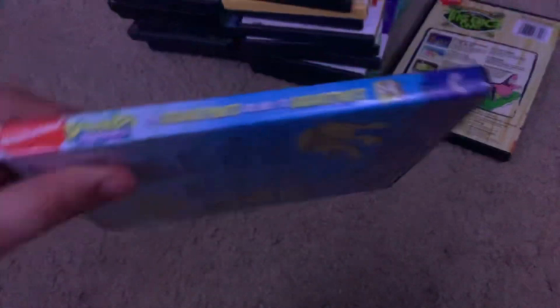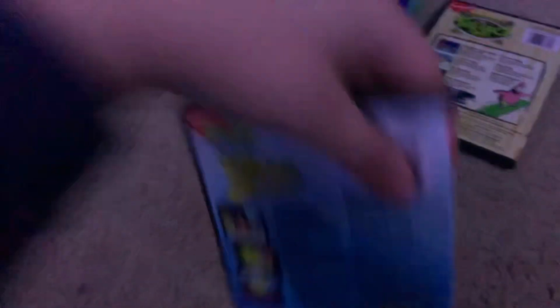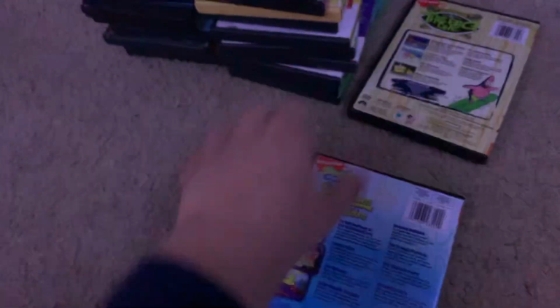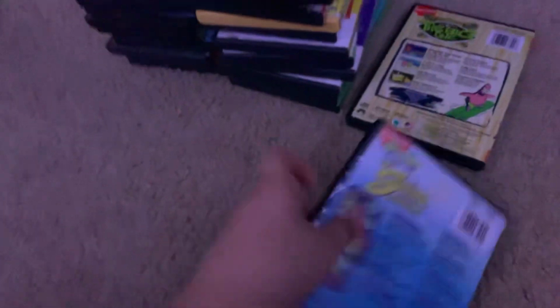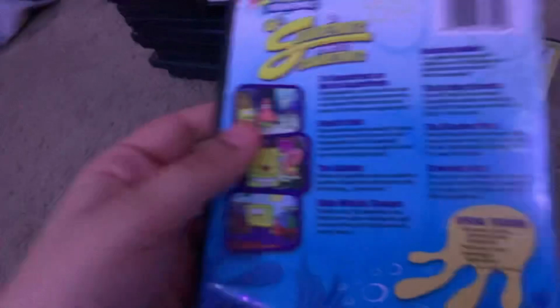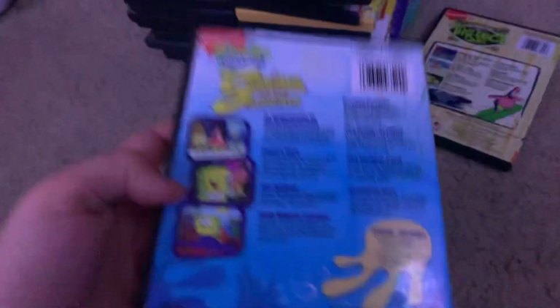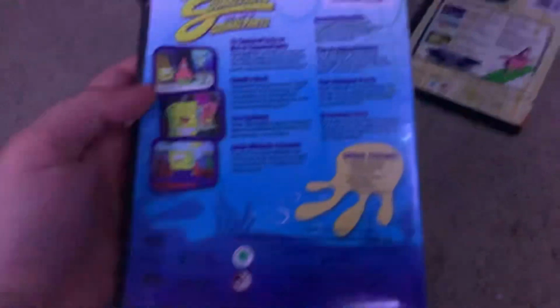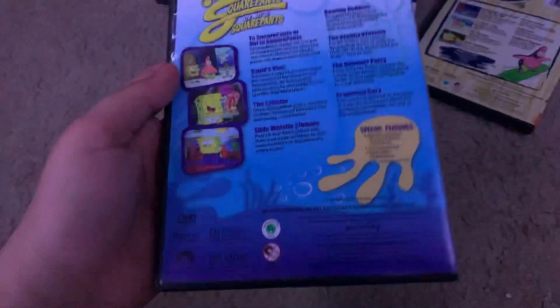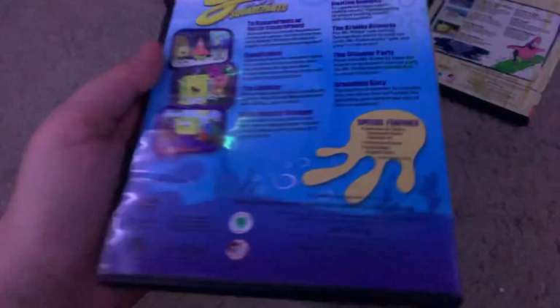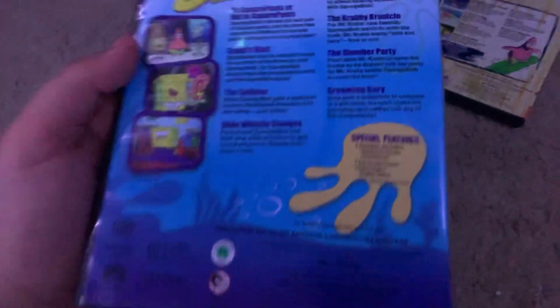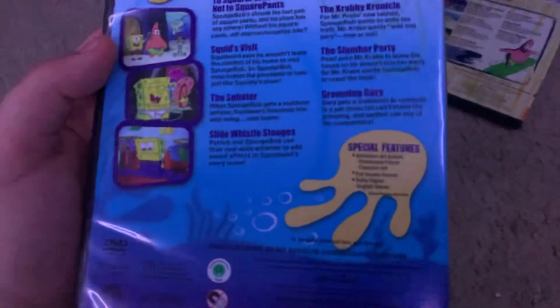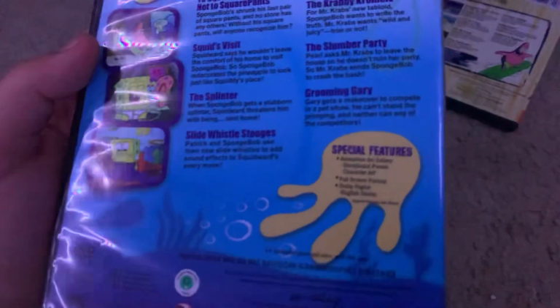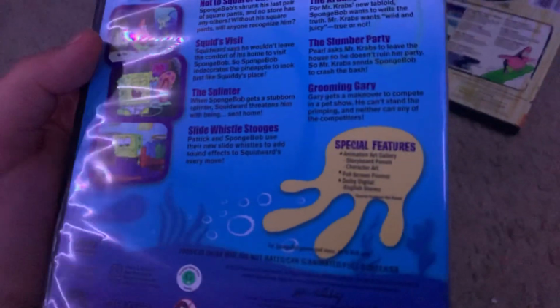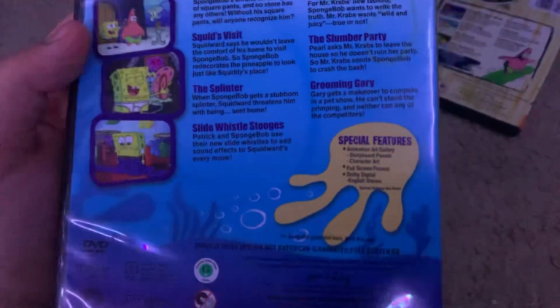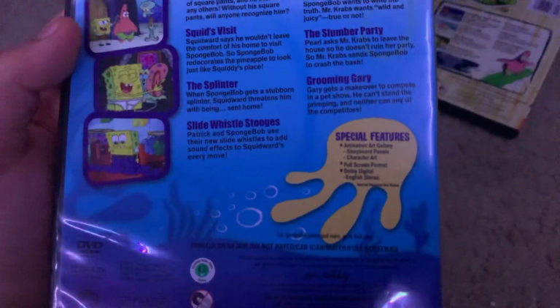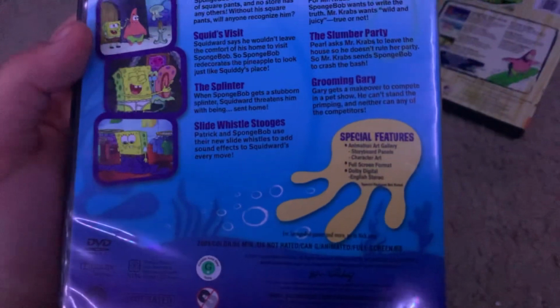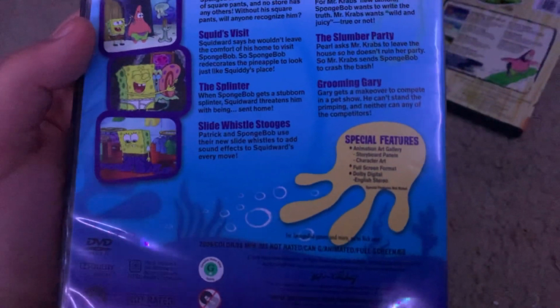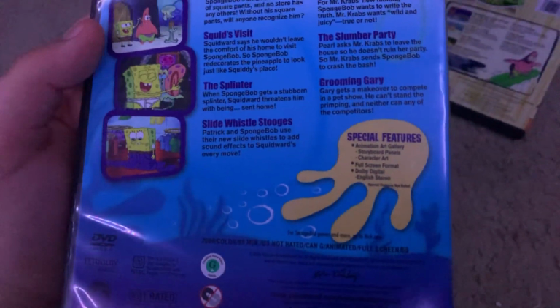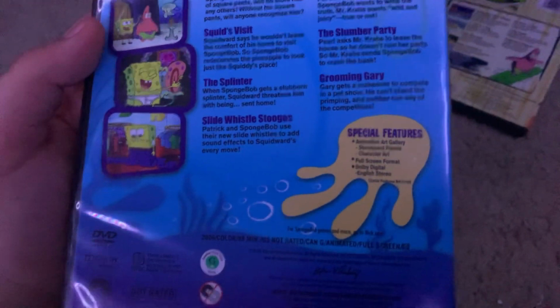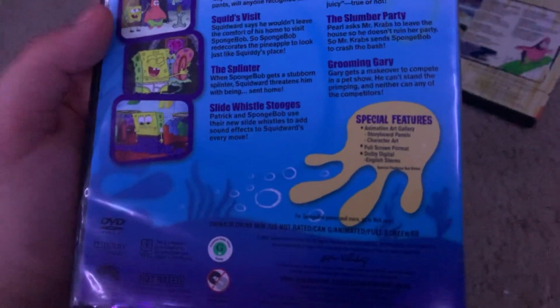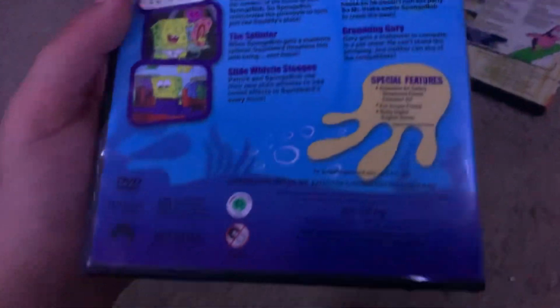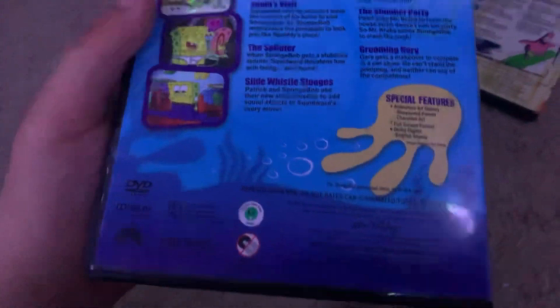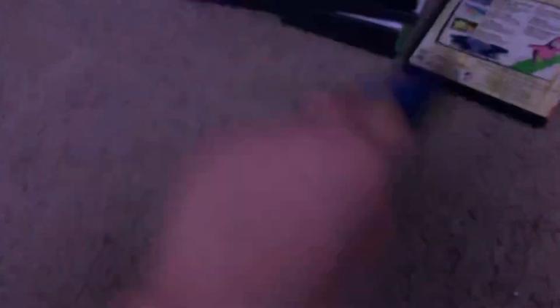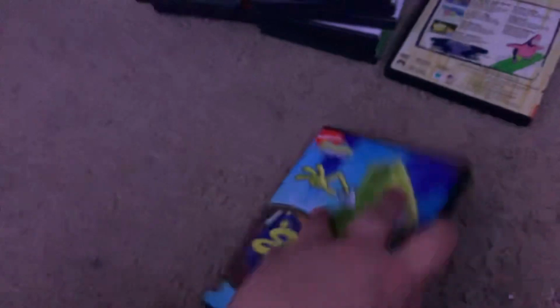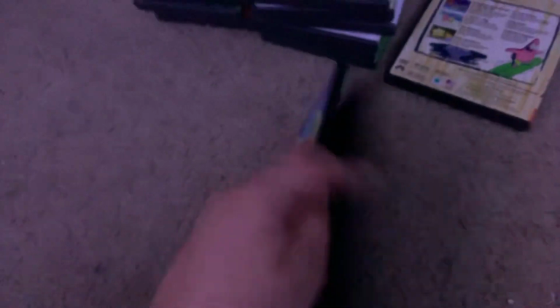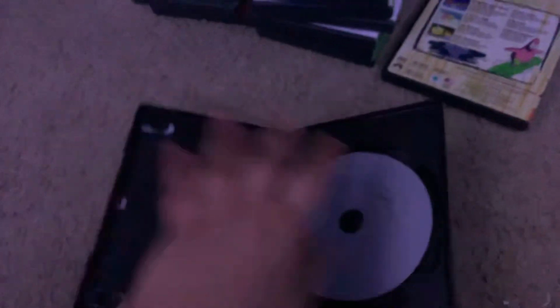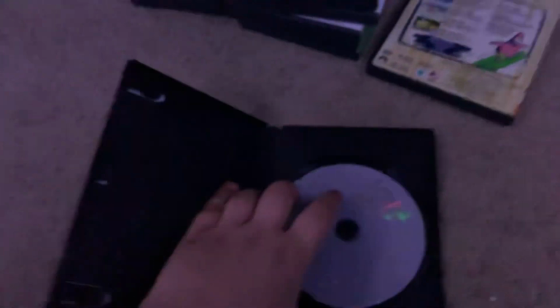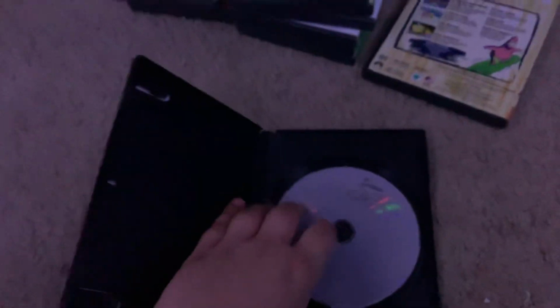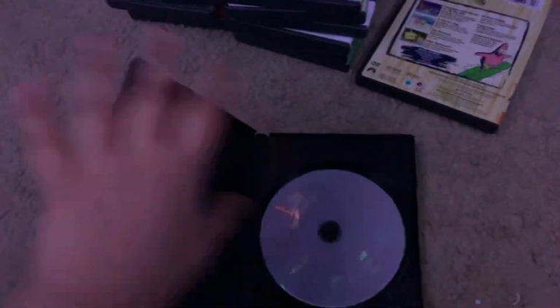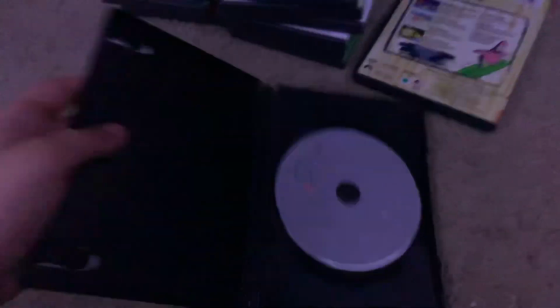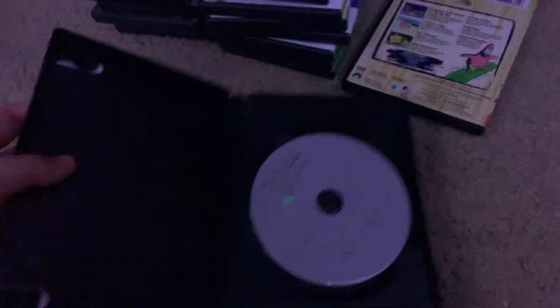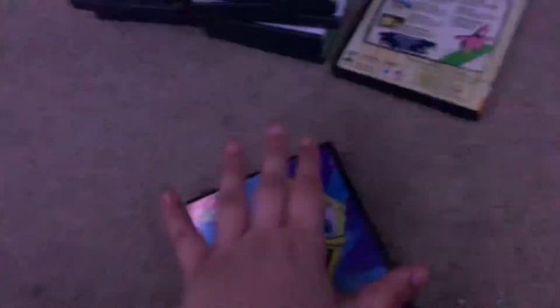Here's the Squarepants — not the Squarepants, this is a 2009 DVD. Here's the spine and the back. Special features are Animation and Art Gallery, Storybook House, and Character Art. This is 88 minutes.